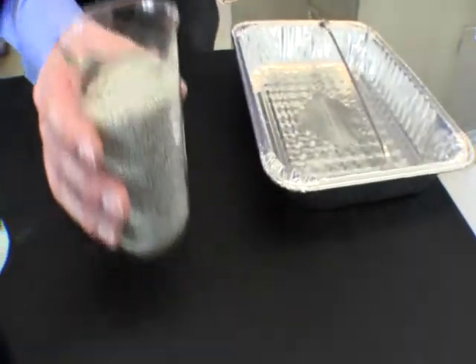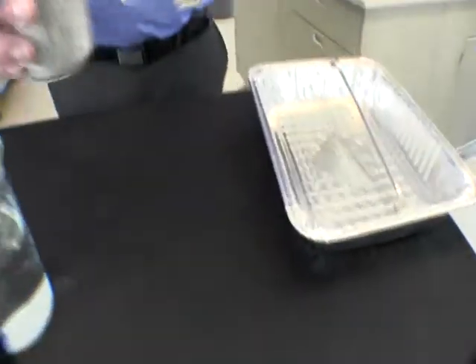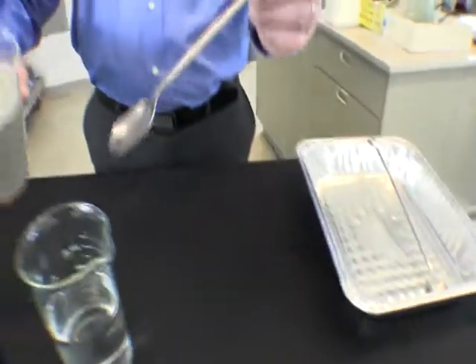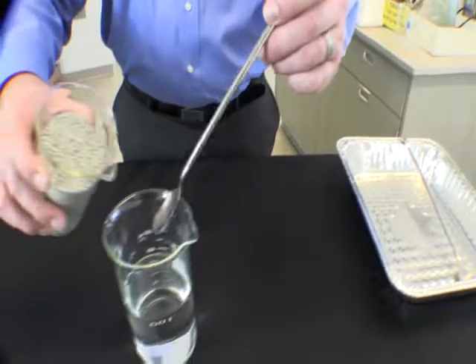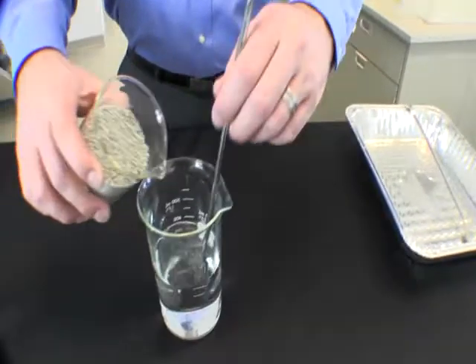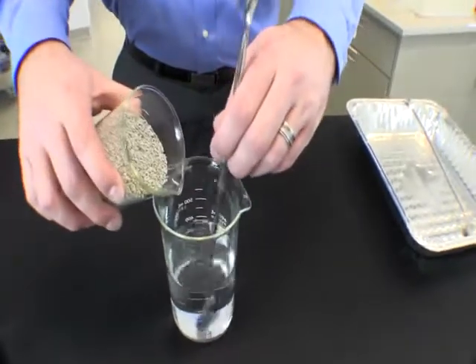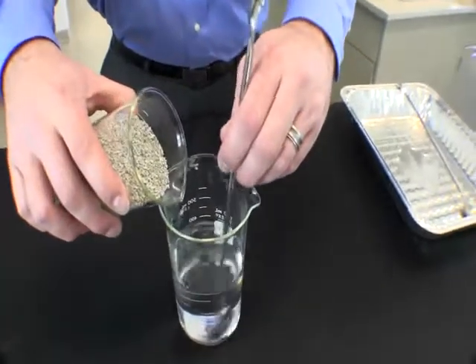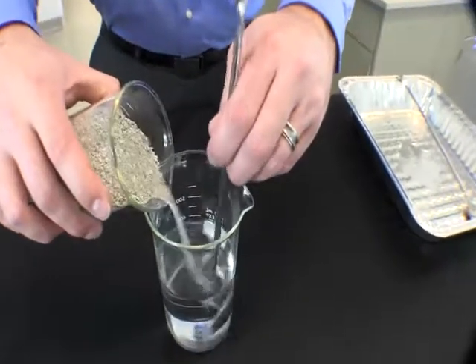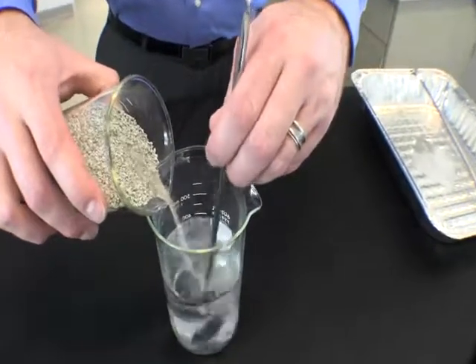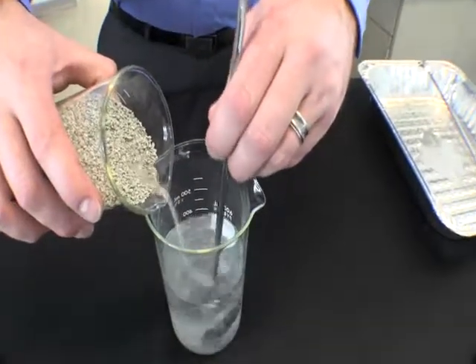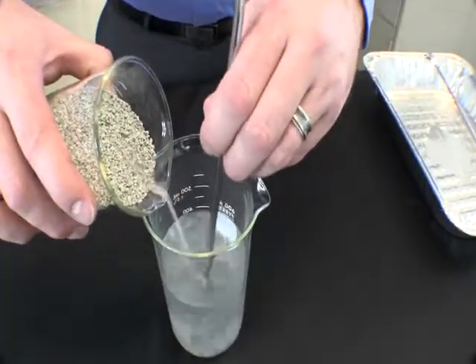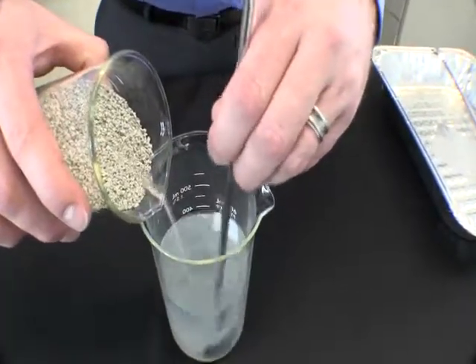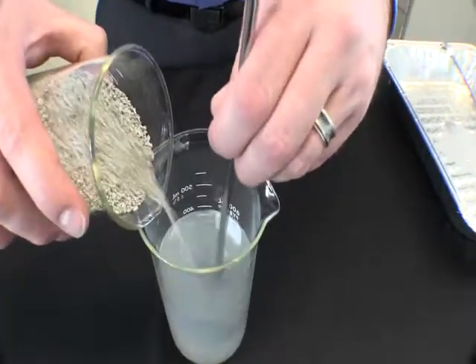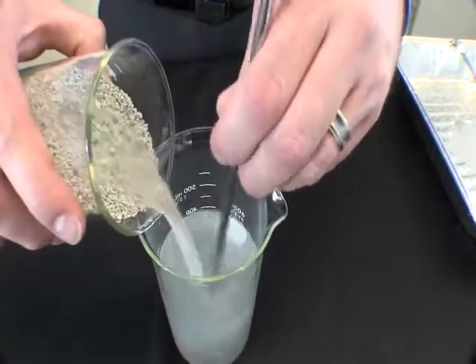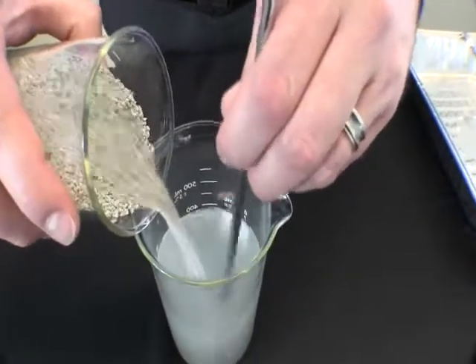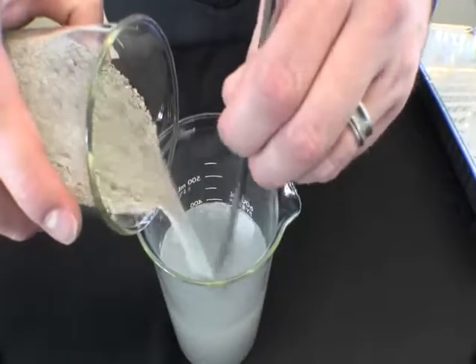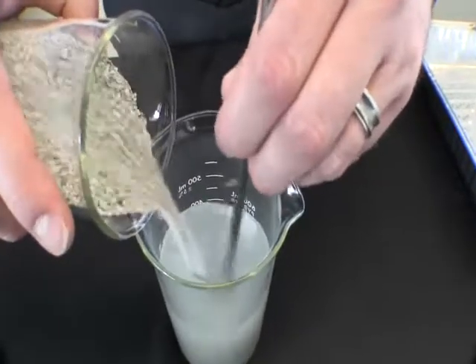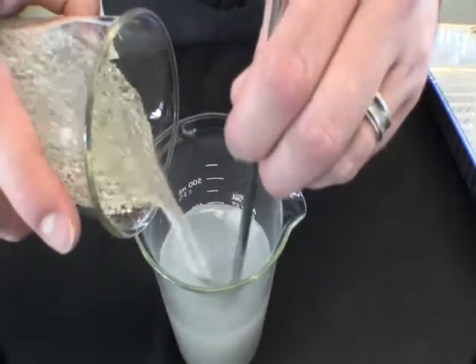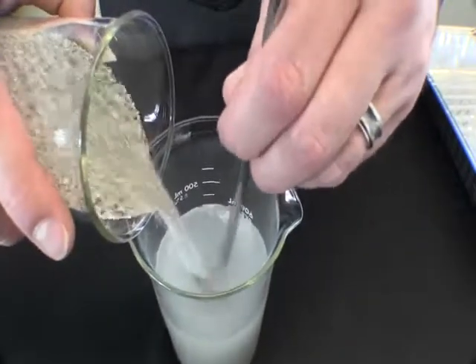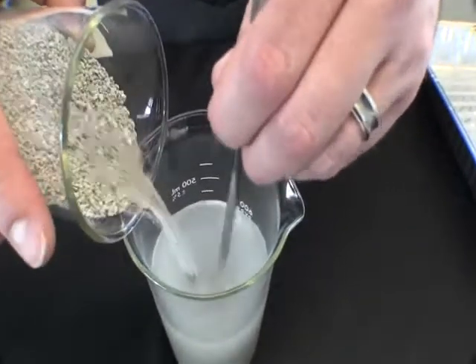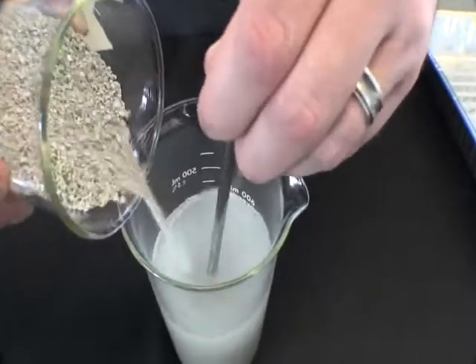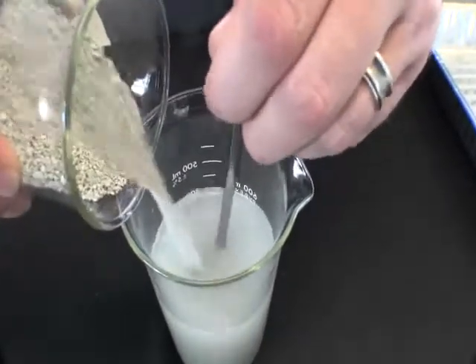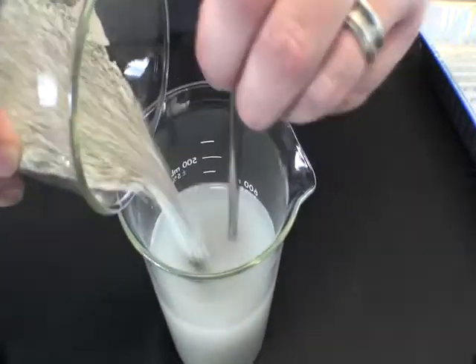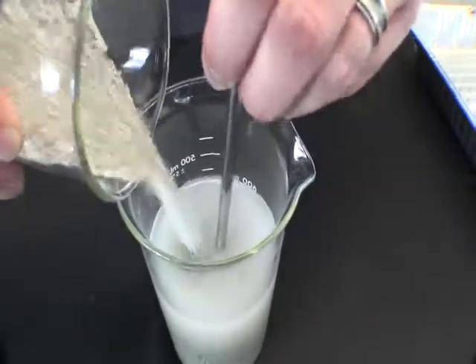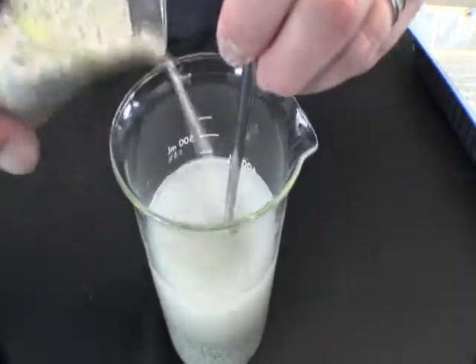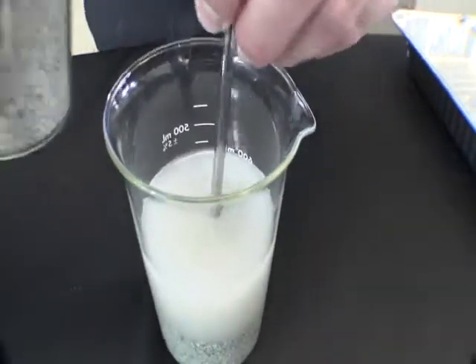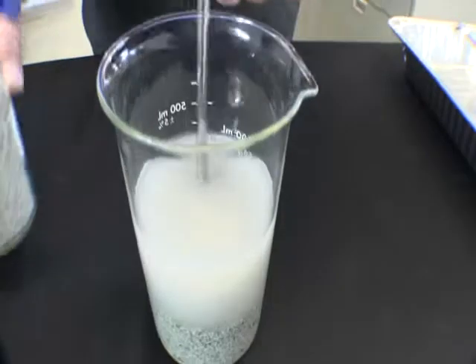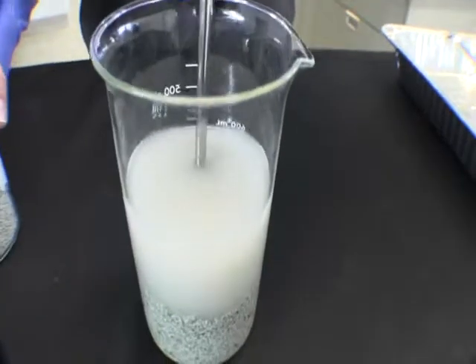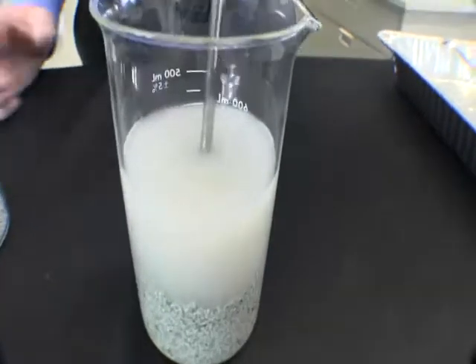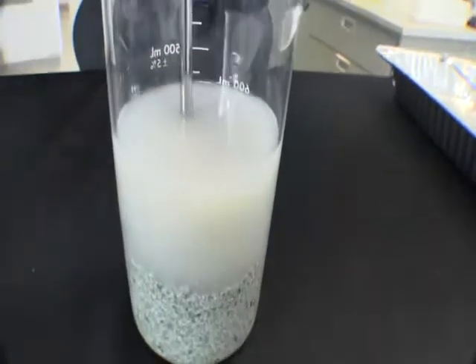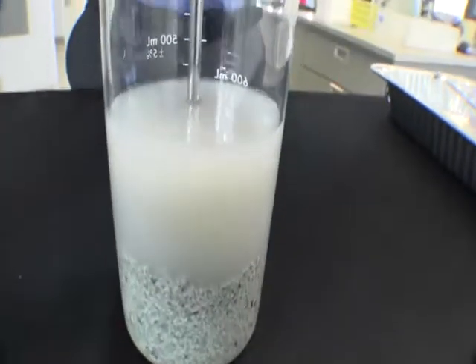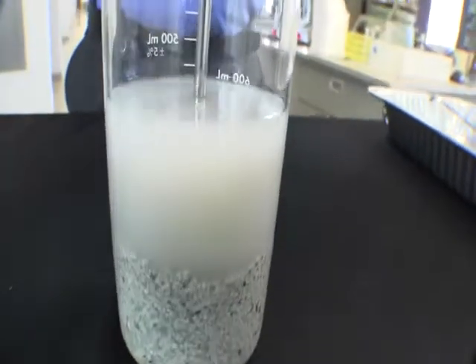We will begin the demonstration by using the metal spoon, which represents the drill stem and cutting head, to mix in the clay. As soon as the clay comes in contact with the drilling fluid, or in this case water, it begins to instantly react and swell.